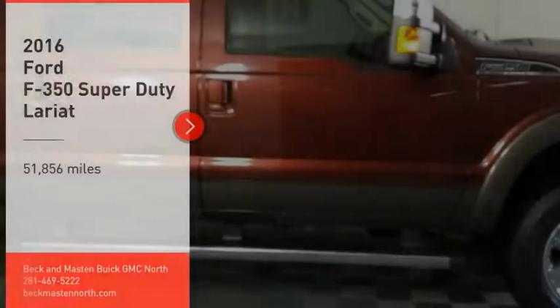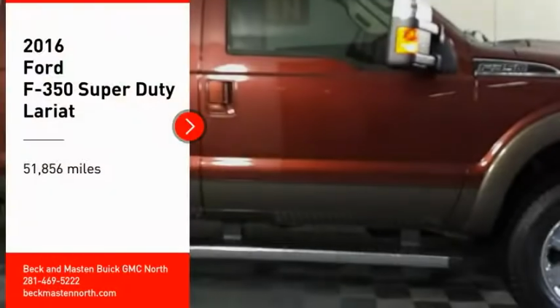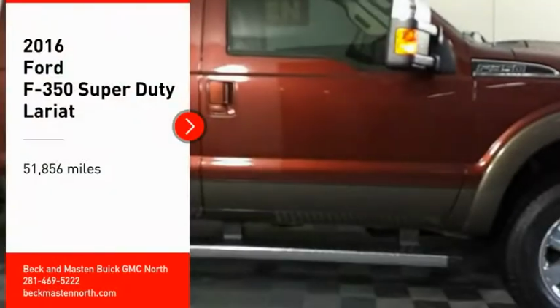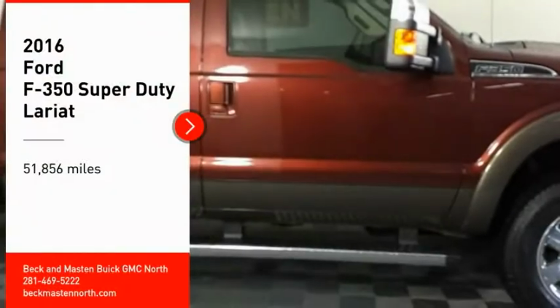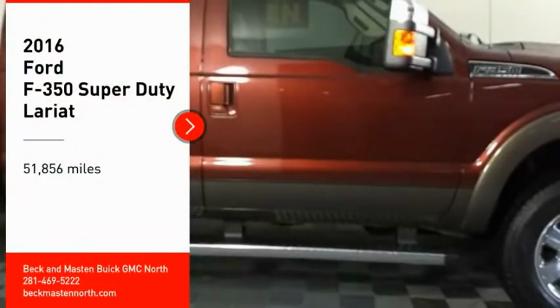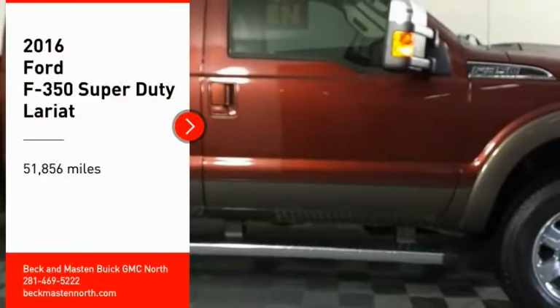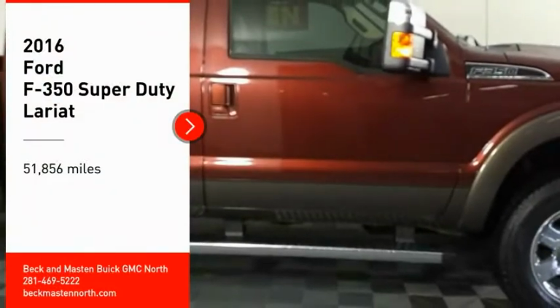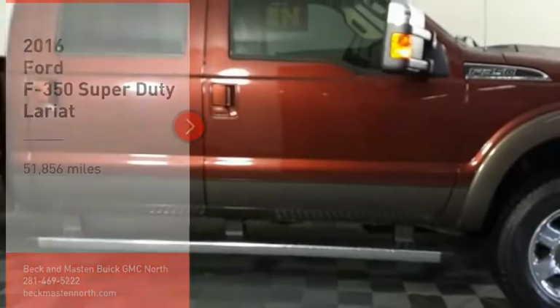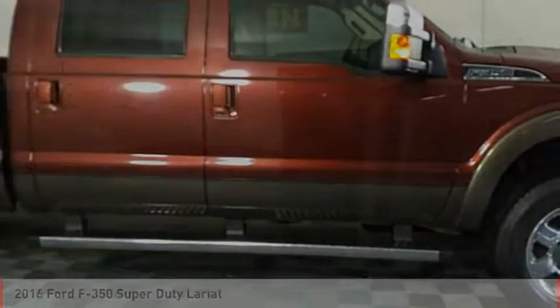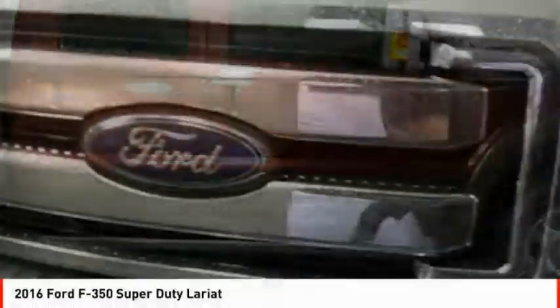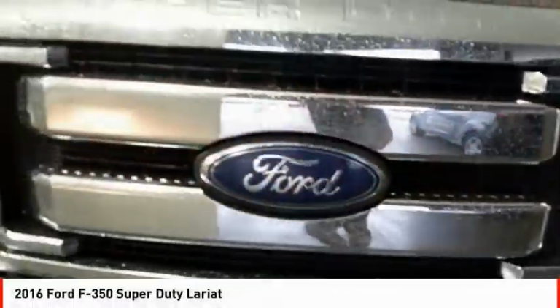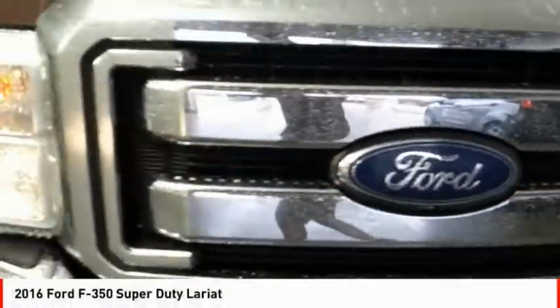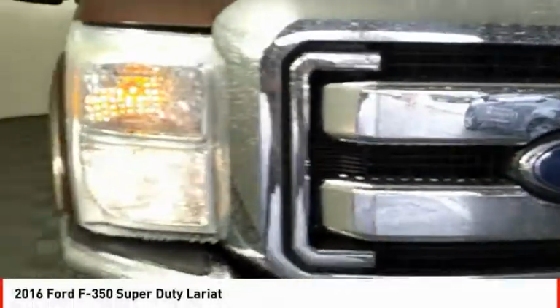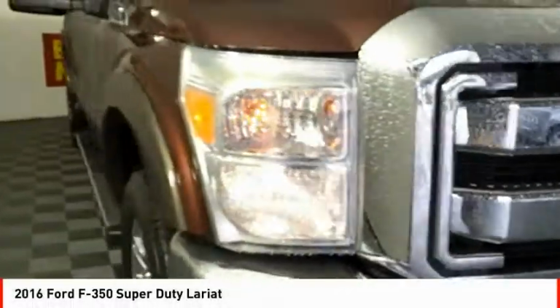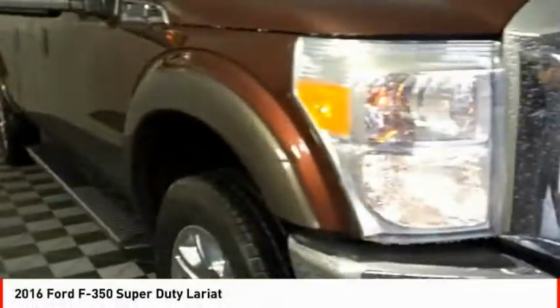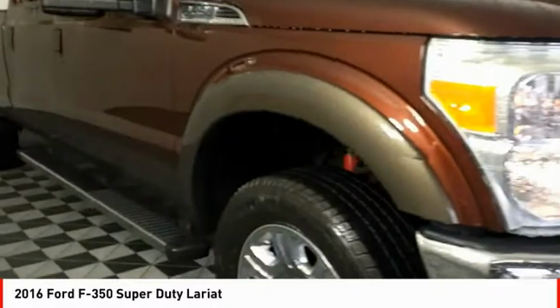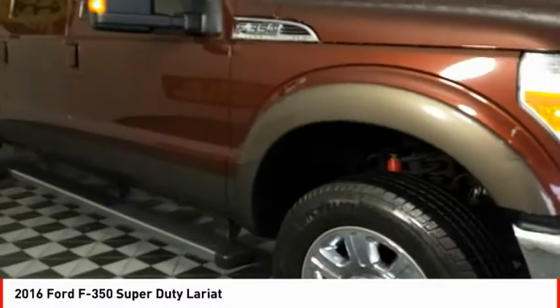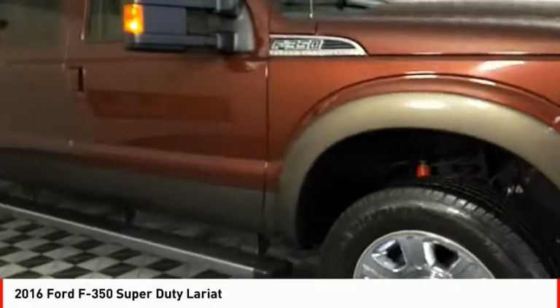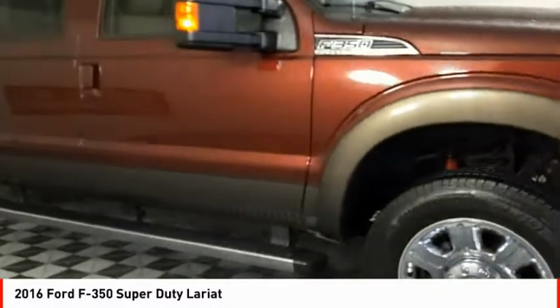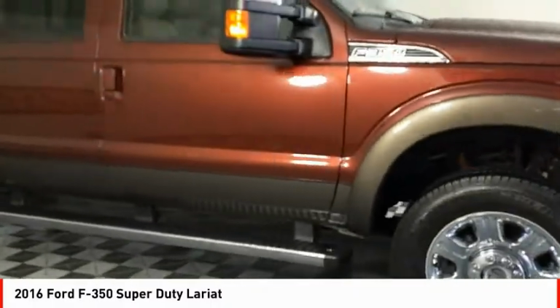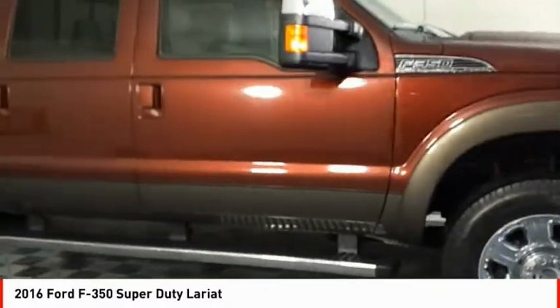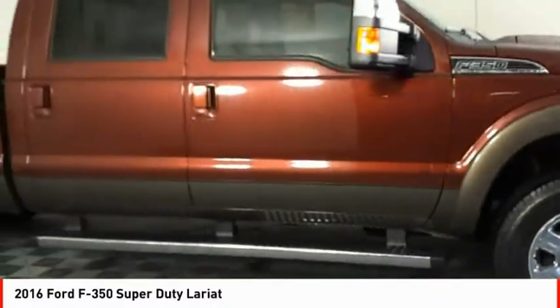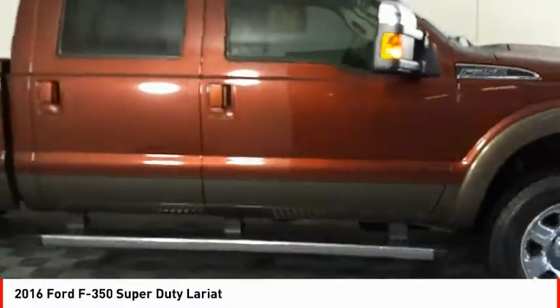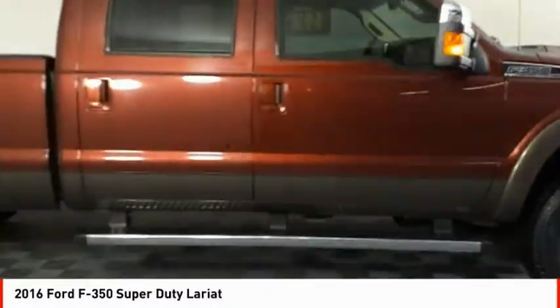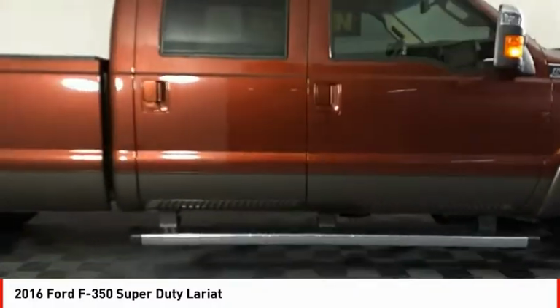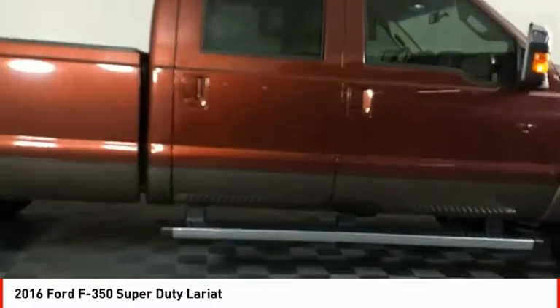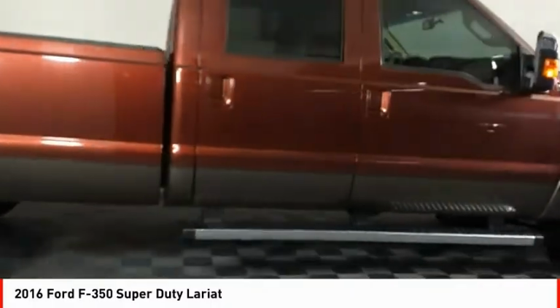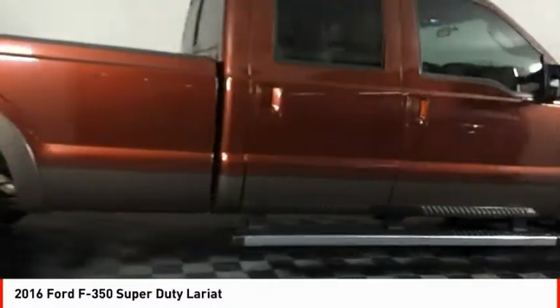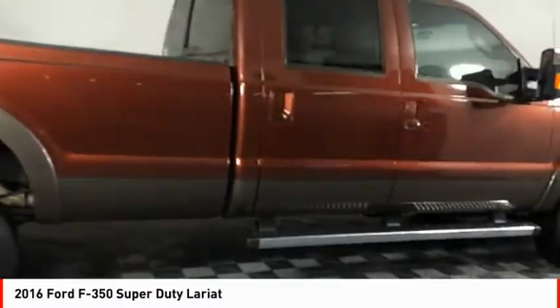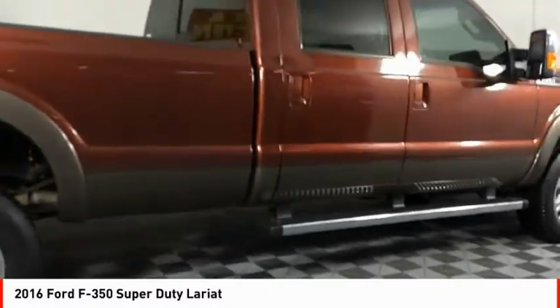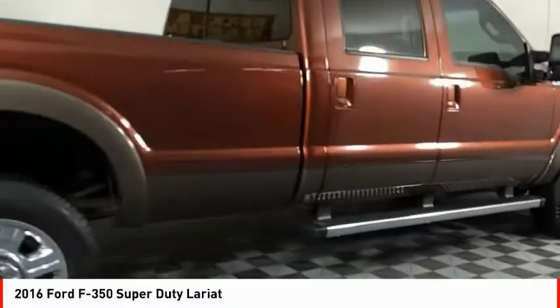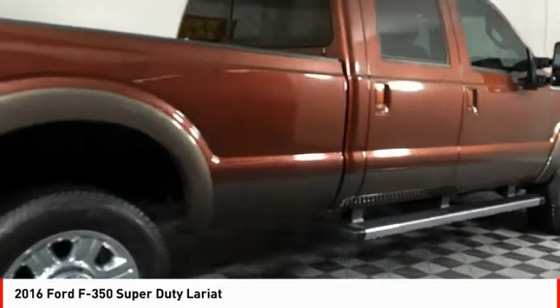Looking for the right vehicle? Check out the 2016 F-350 Super Duty. Head-to-head fuel efficiency, head-to-head towing, head-to-head torque.